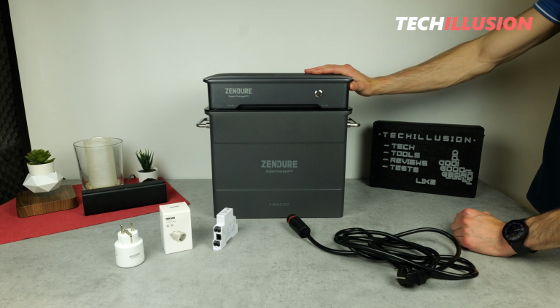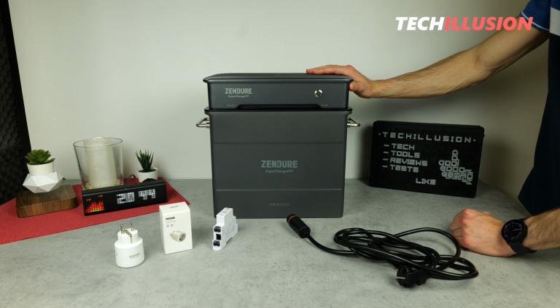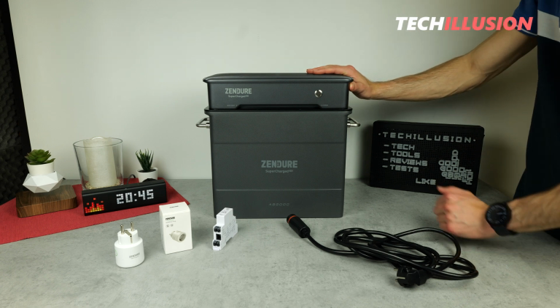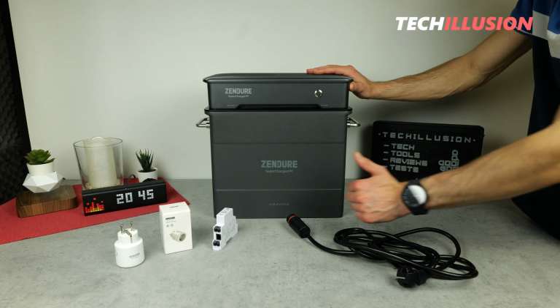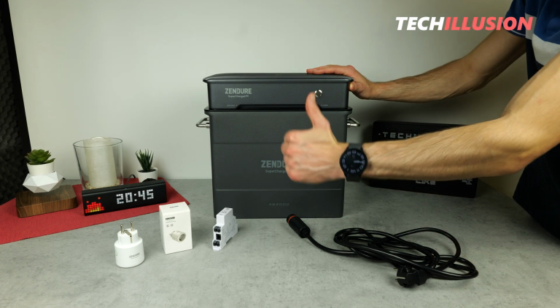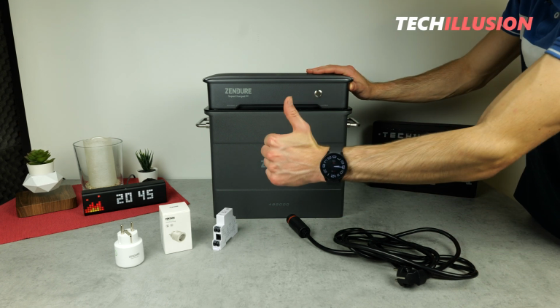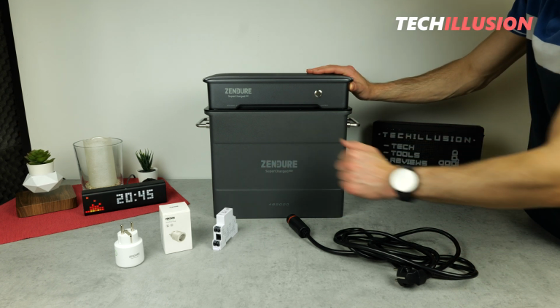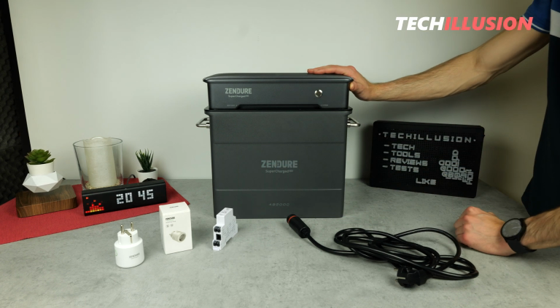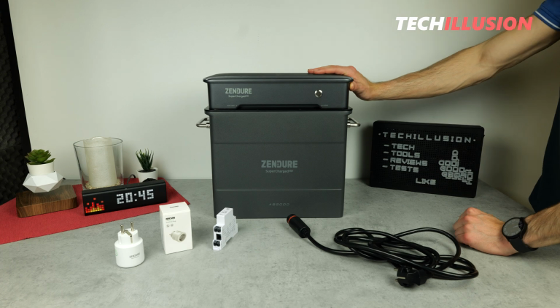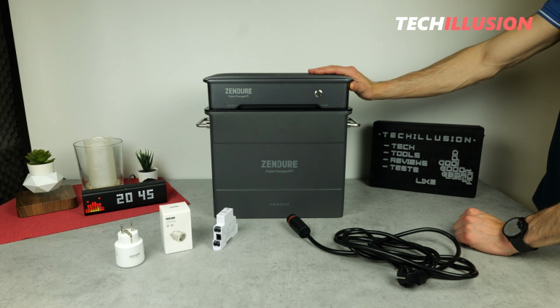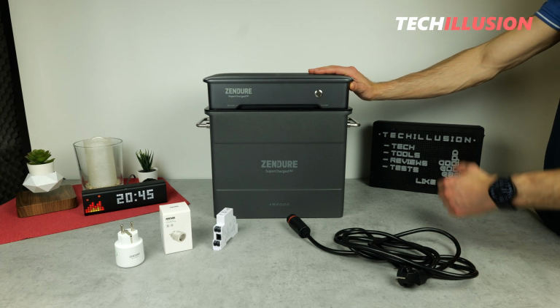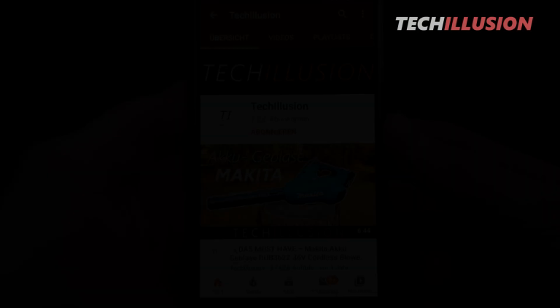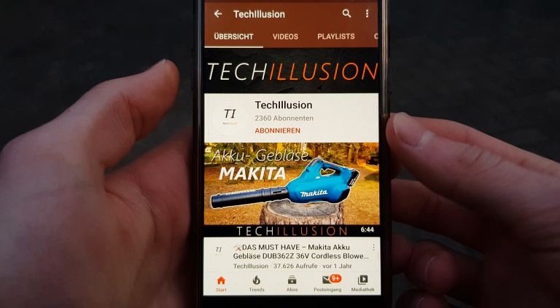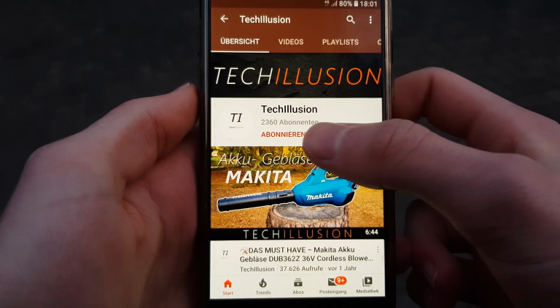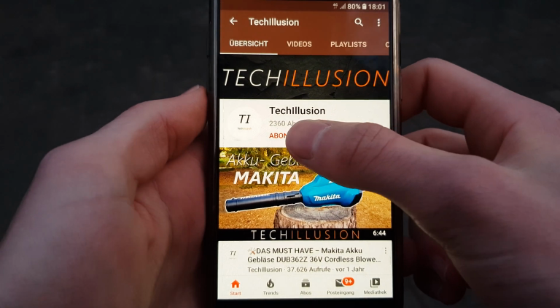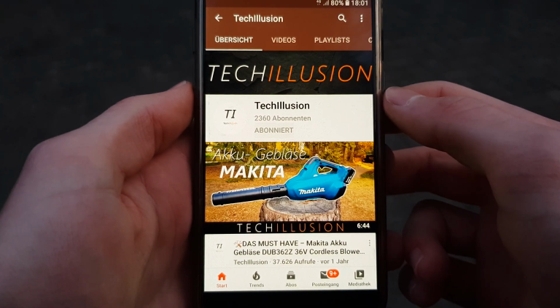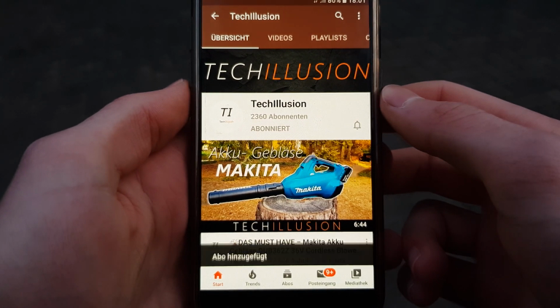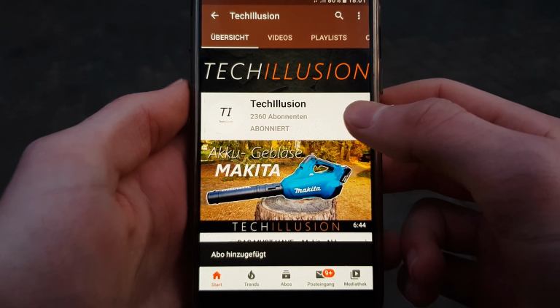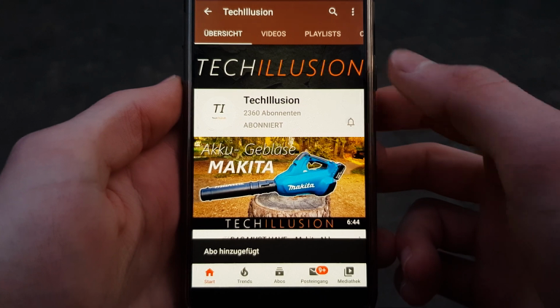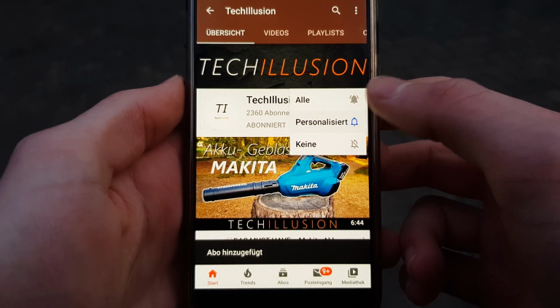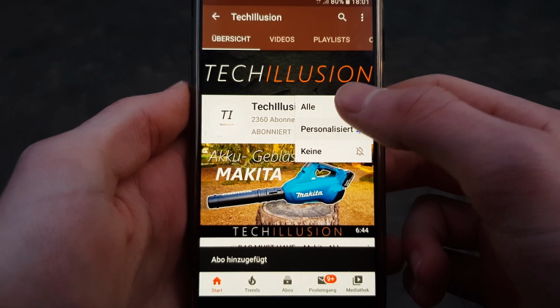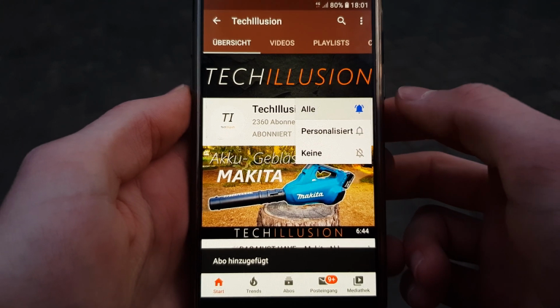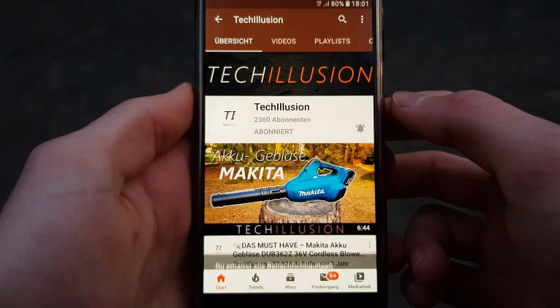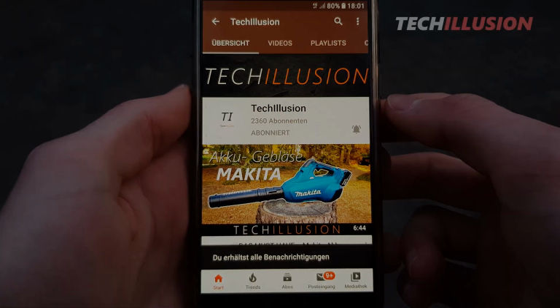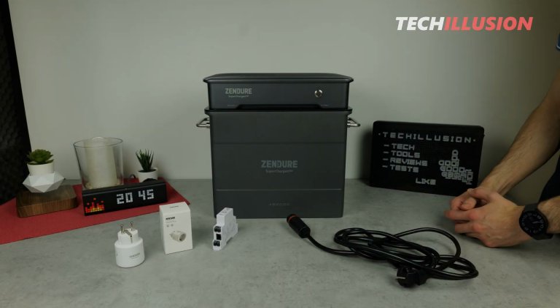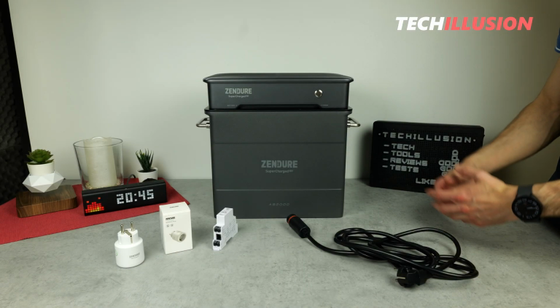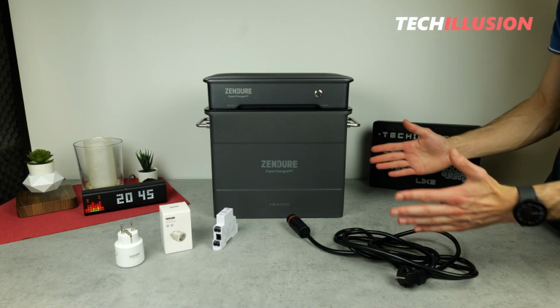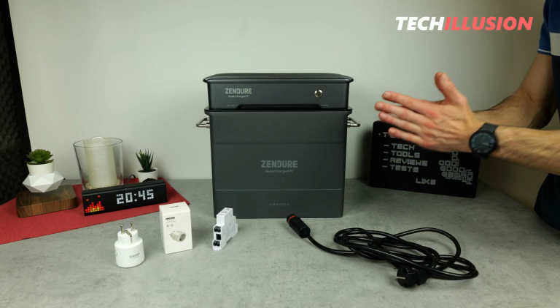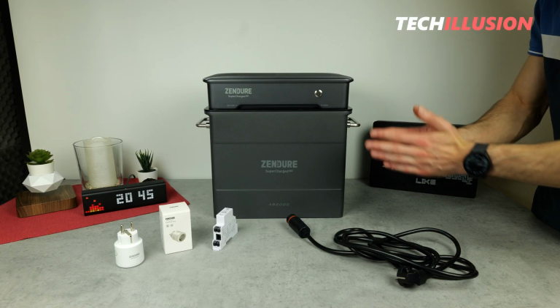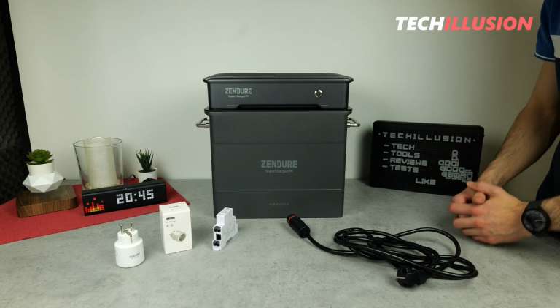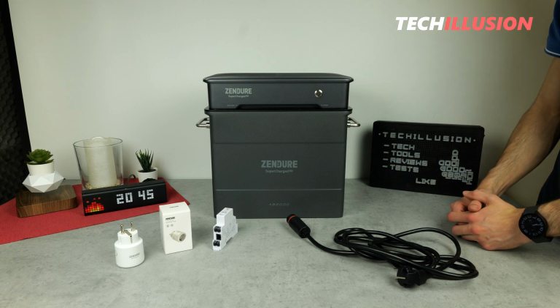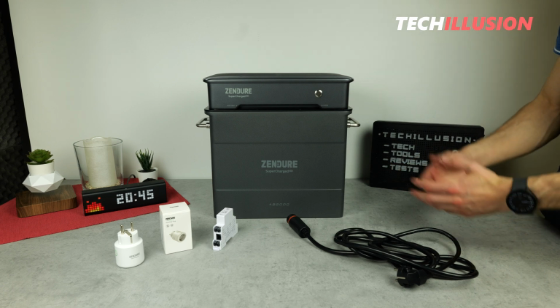If you enjoyed the video, please show your support with a thumbs up to help it reach more people. Make sure to subscribe to my channel and activate the notification bell so you don't miss any future videos. Stay healthy, take care, and see you next time. Bye!